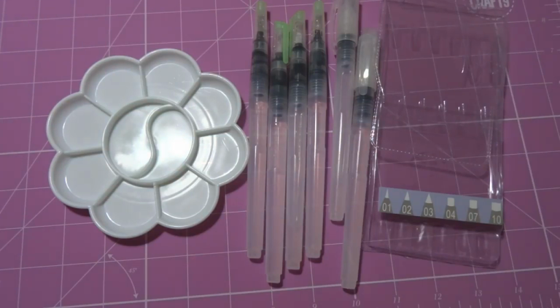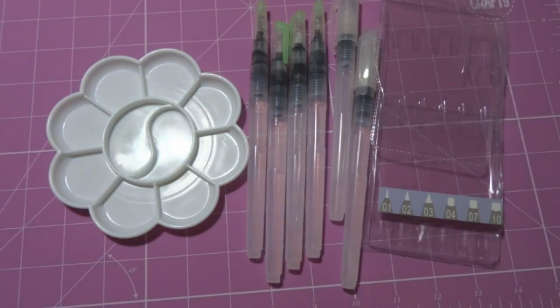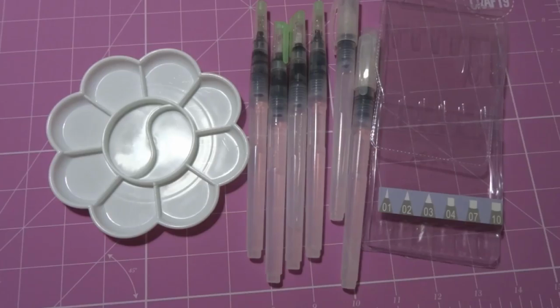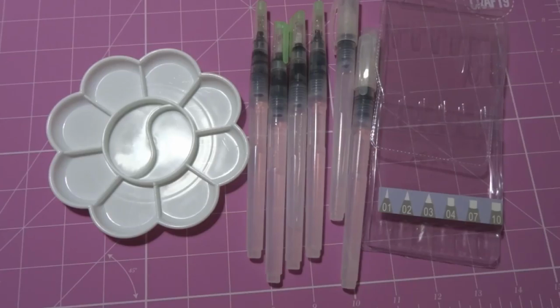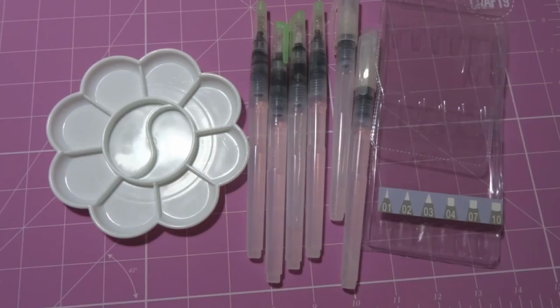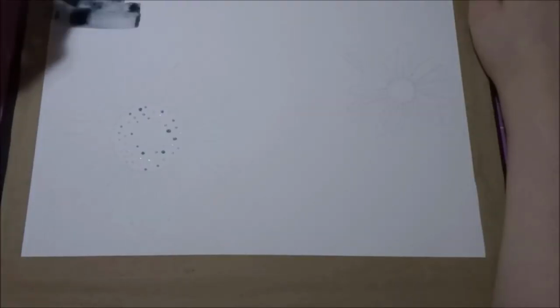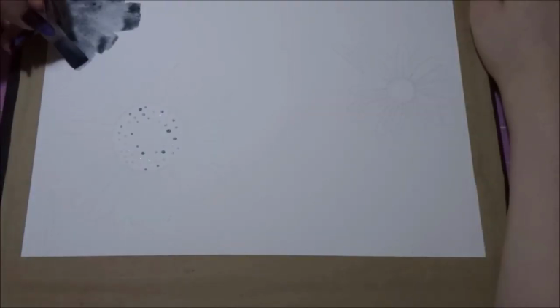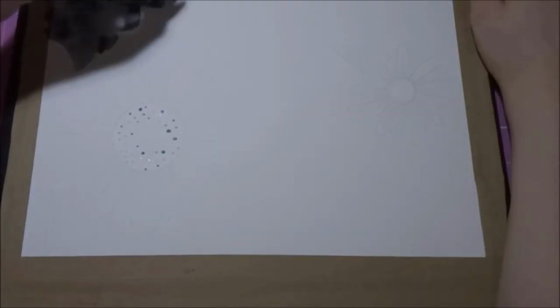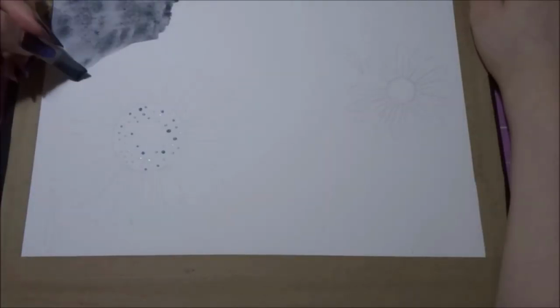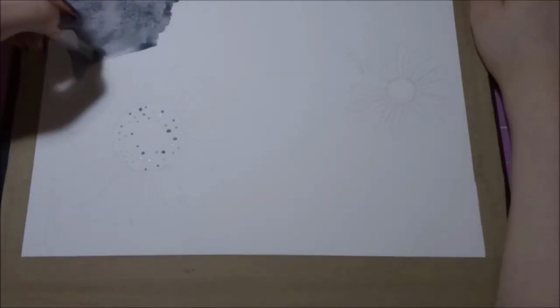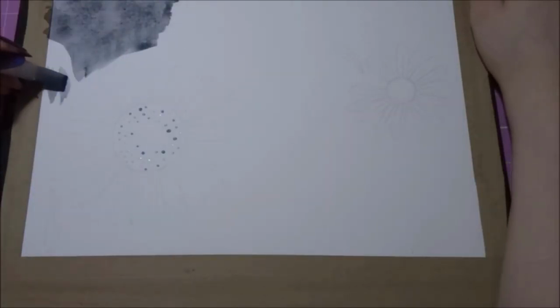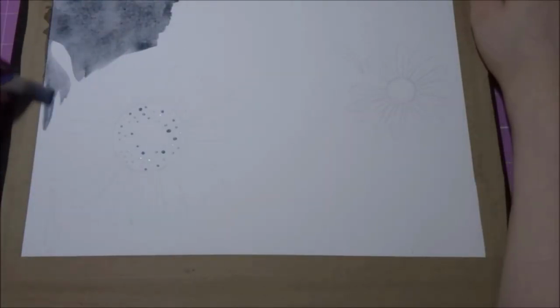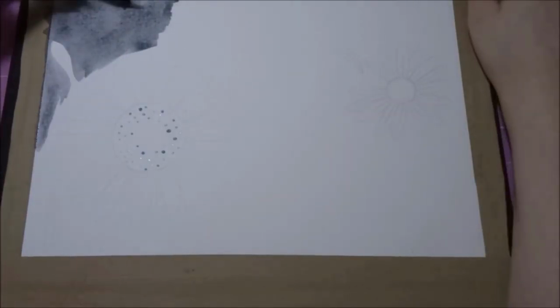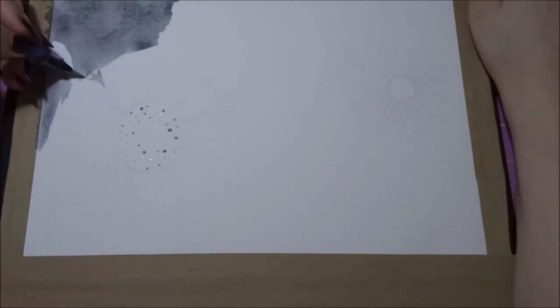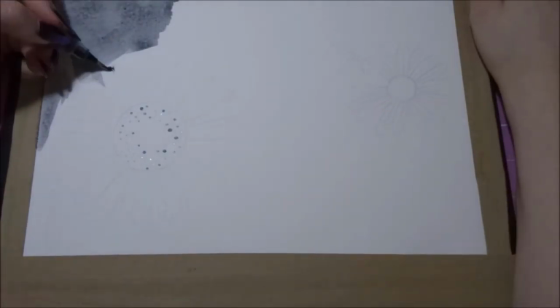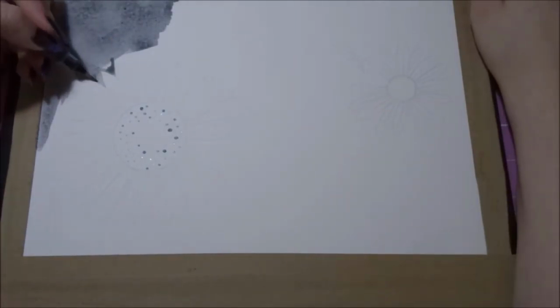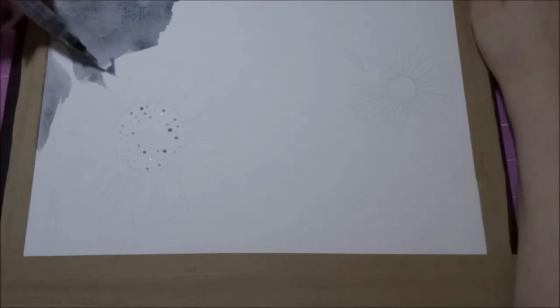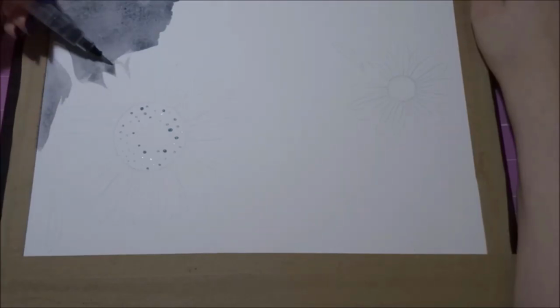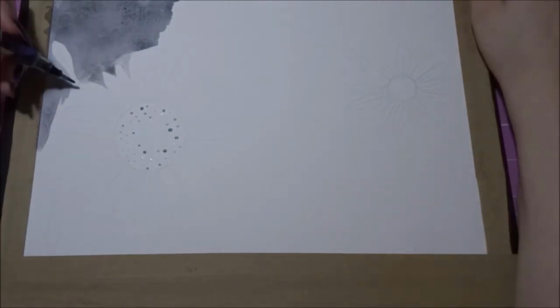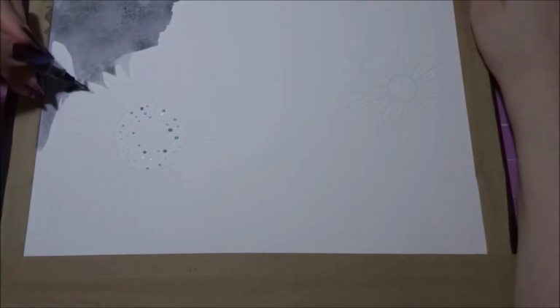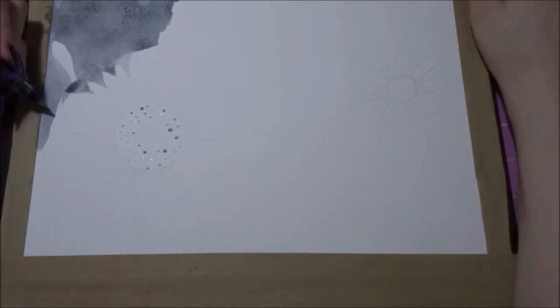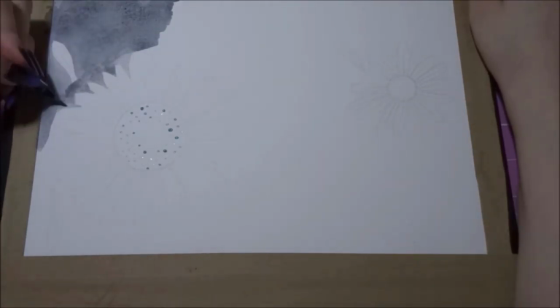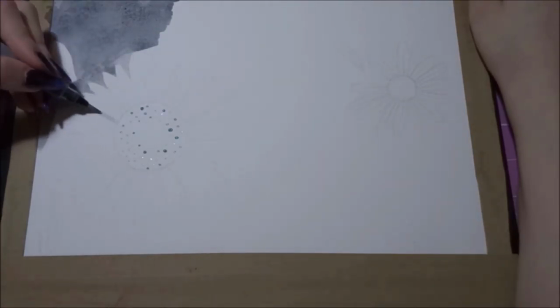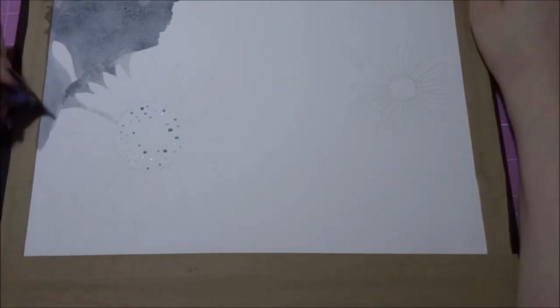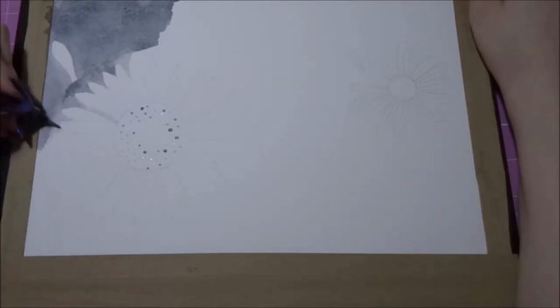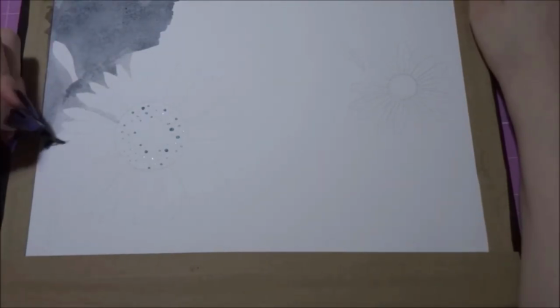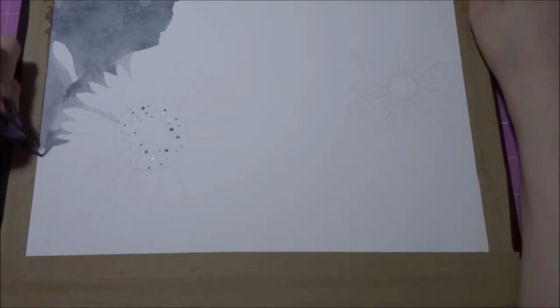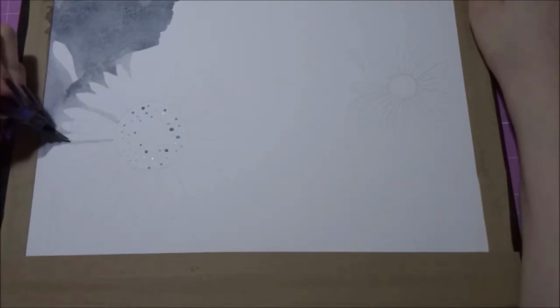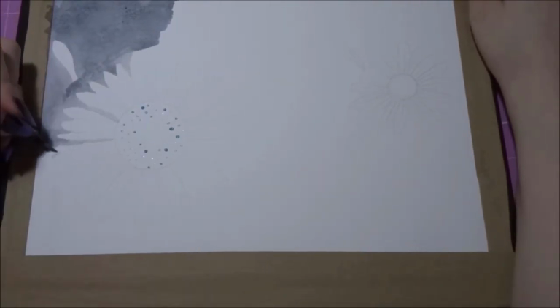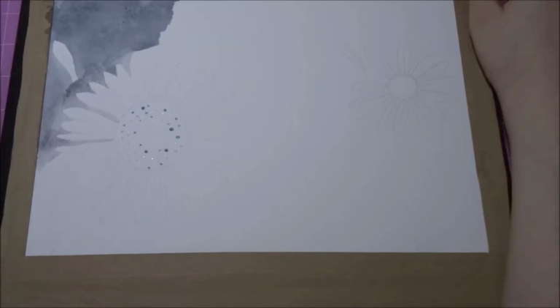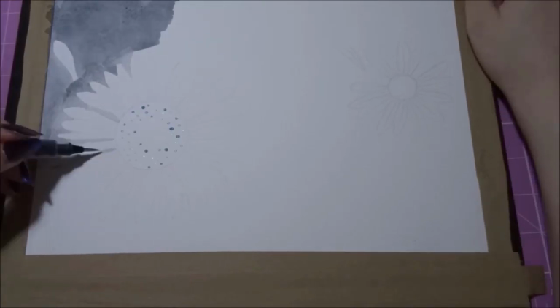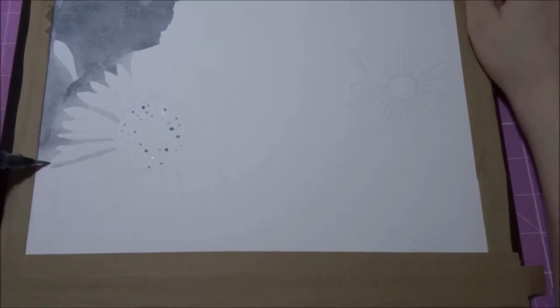So now I'm going to get onto the speedpaint and show you what they're like in use. For this painting, I've just stretched some watercolour paper onto a tile like I usually do. I do have a video explaining how I do that if you're interested — I can link that in the cards and in the description.